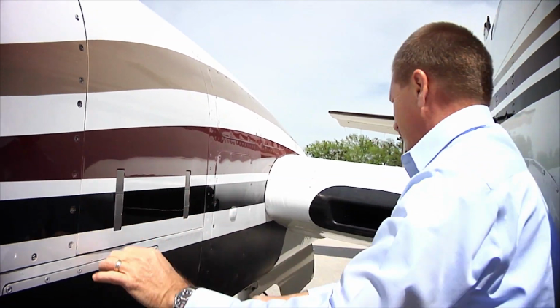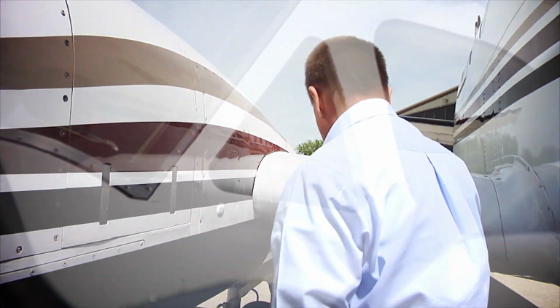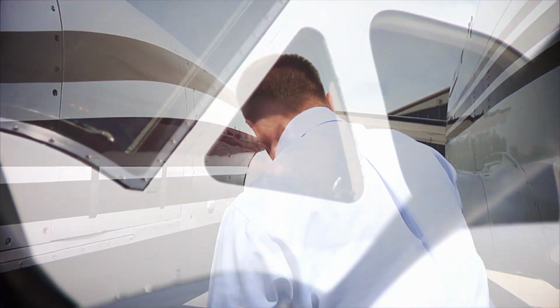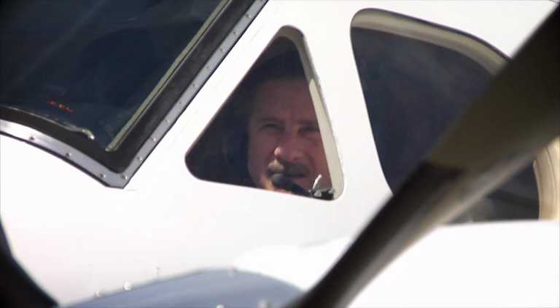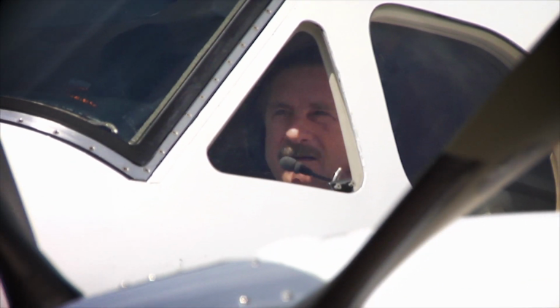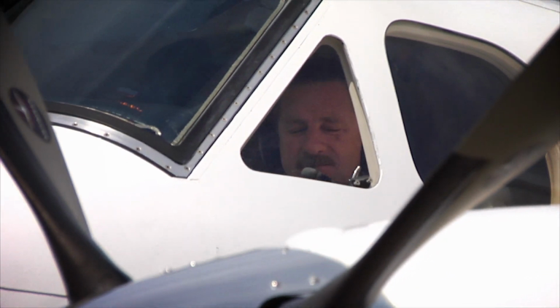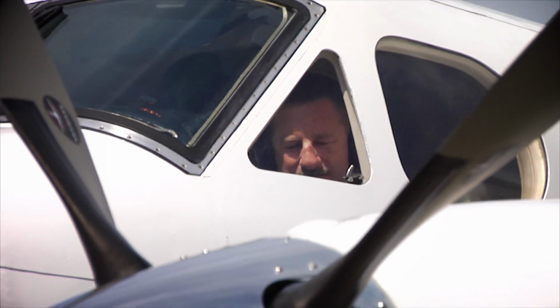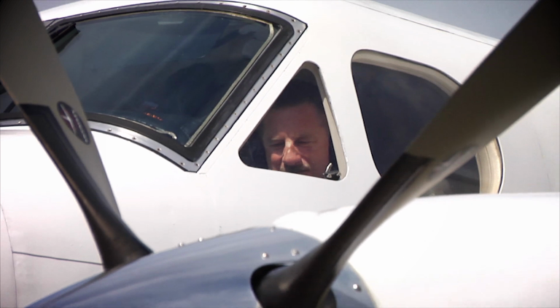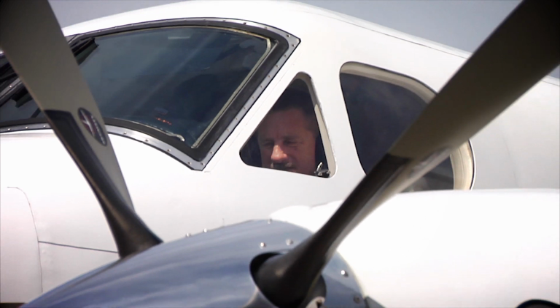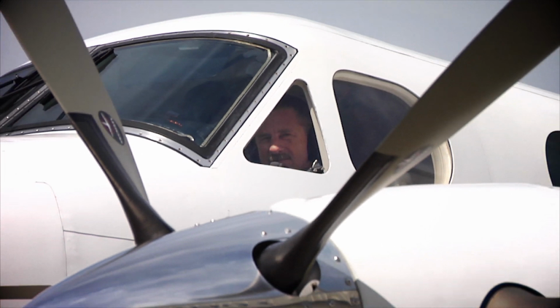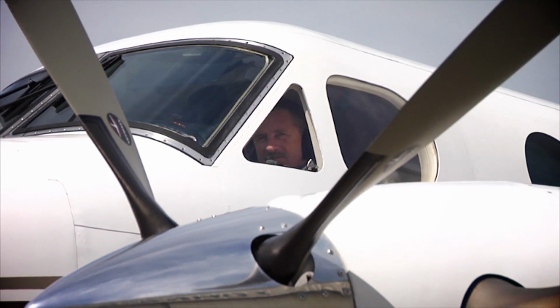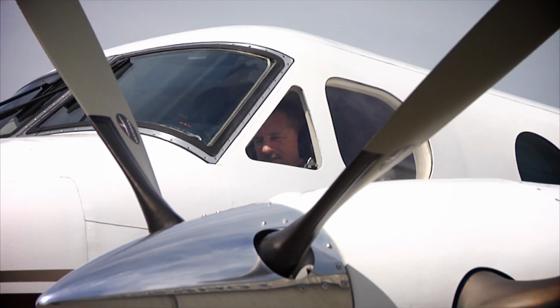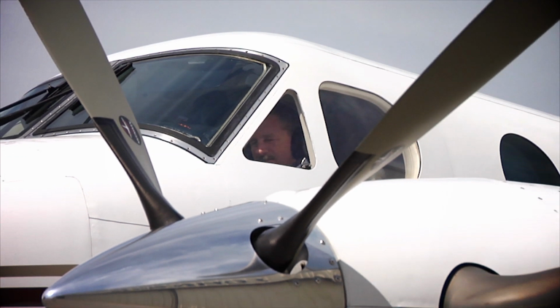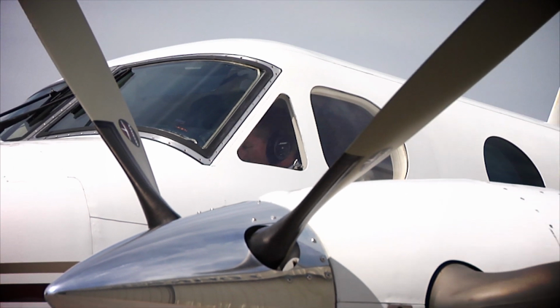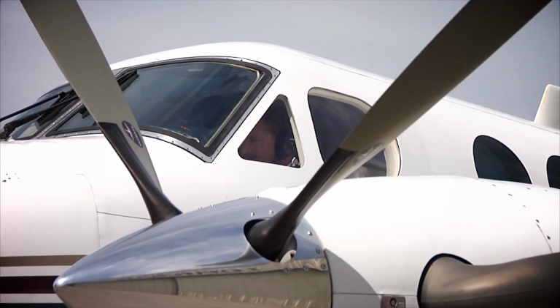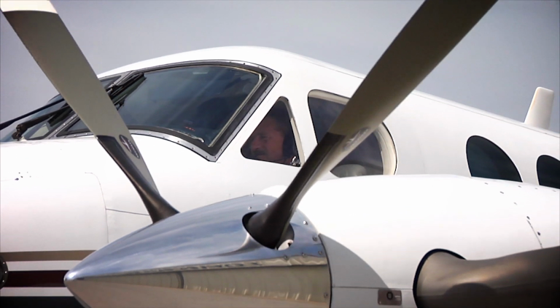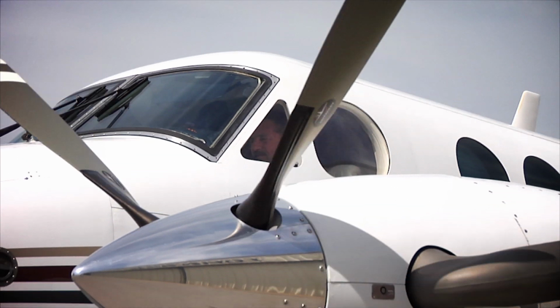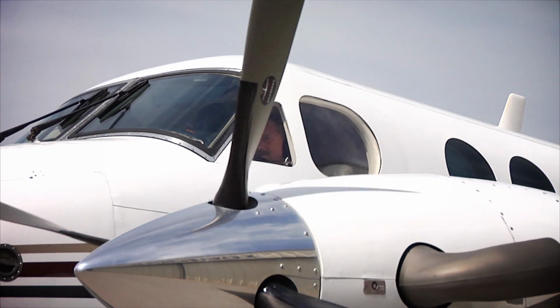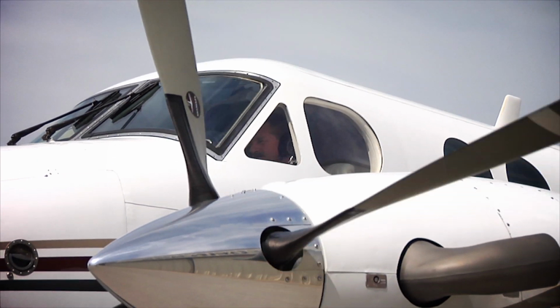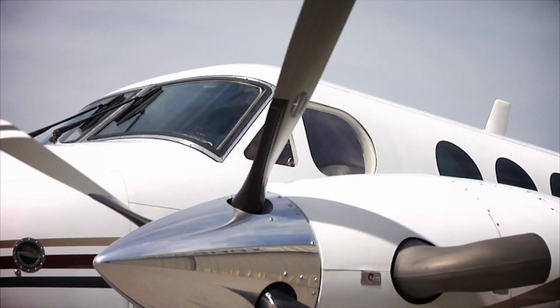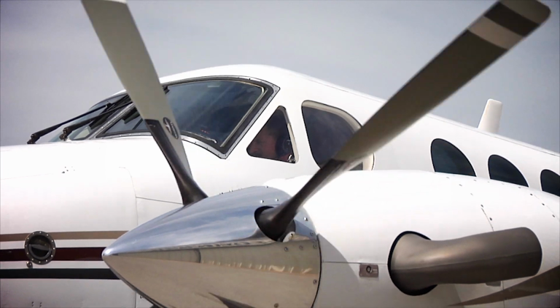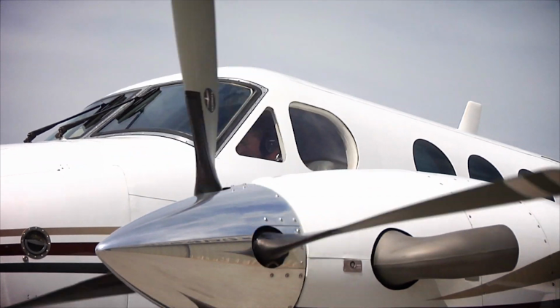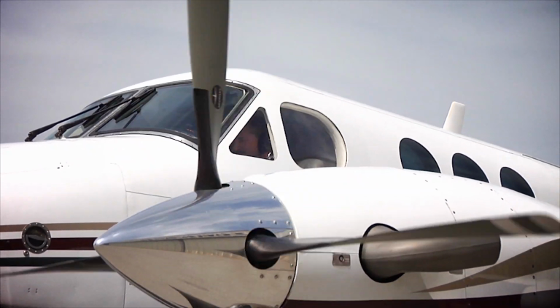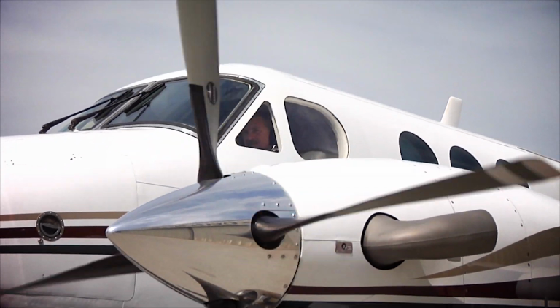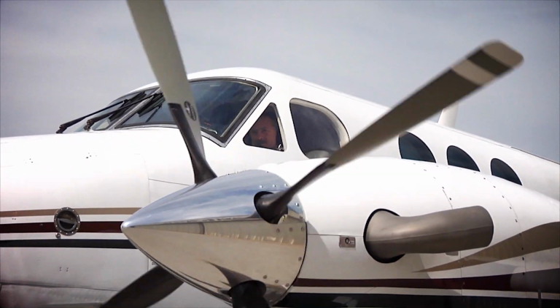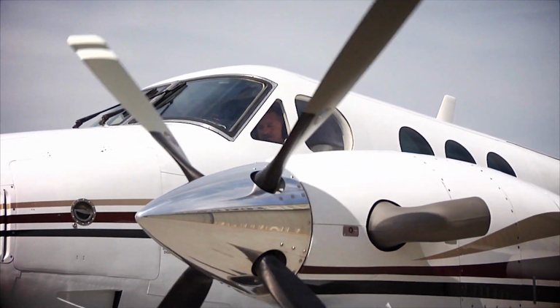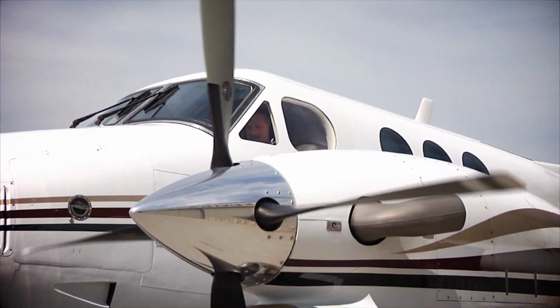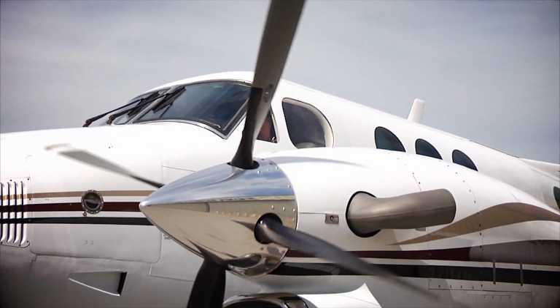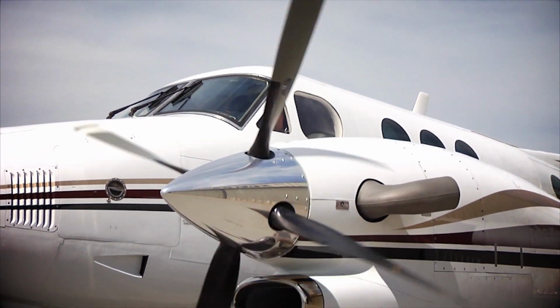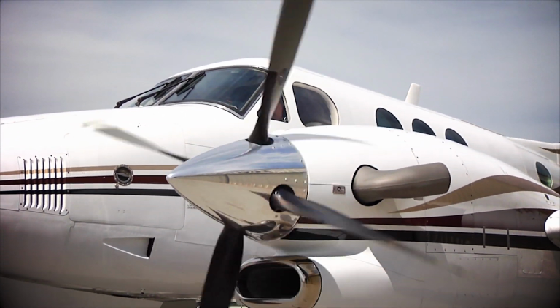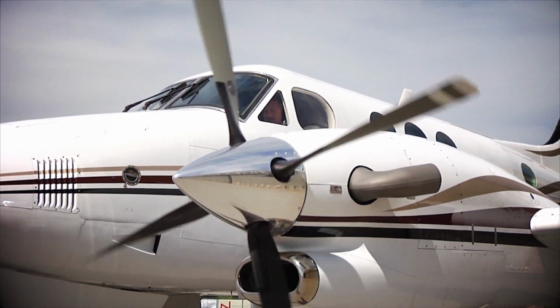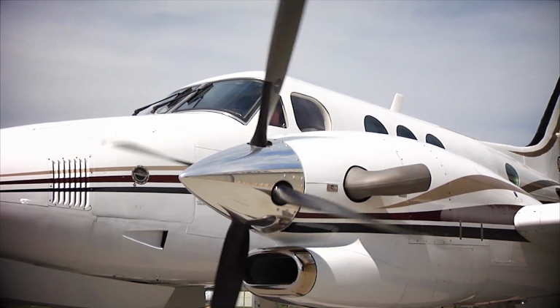If you were going to buy a C90B, I would tell you you're probably crazy if you don't buy a Blackhawk converted airplane, because the performance and the safety enhancements that you gain in this process — there's no question about it.